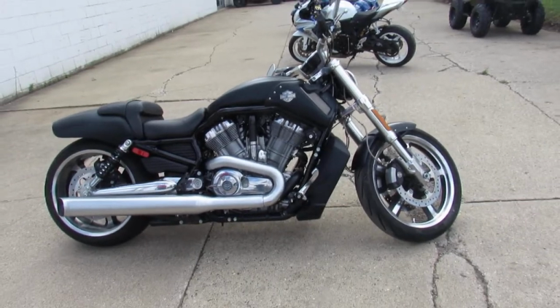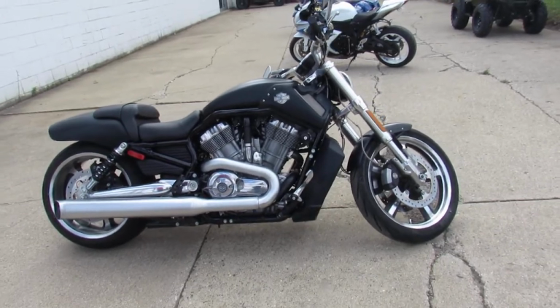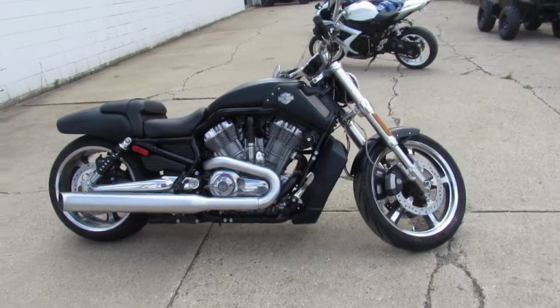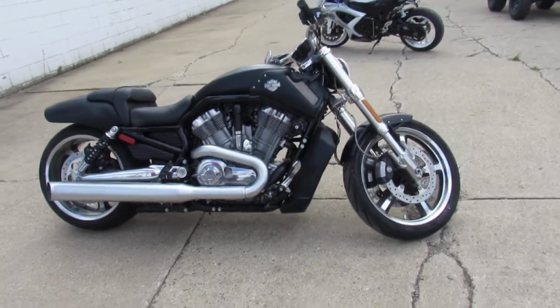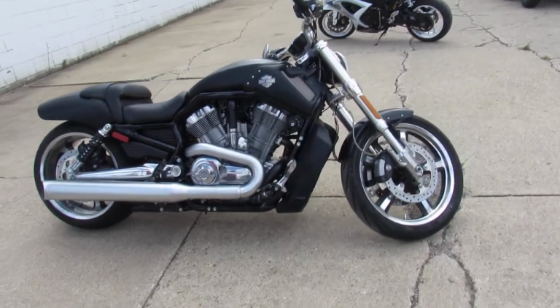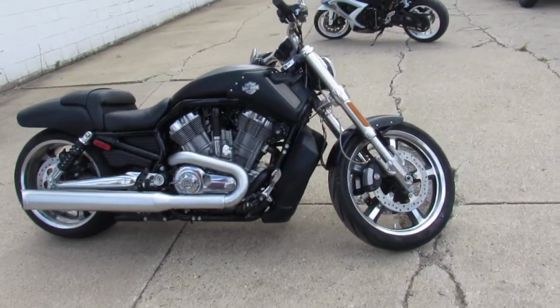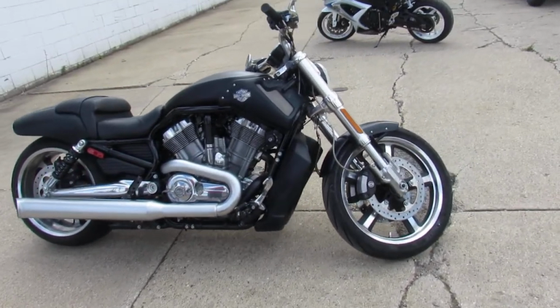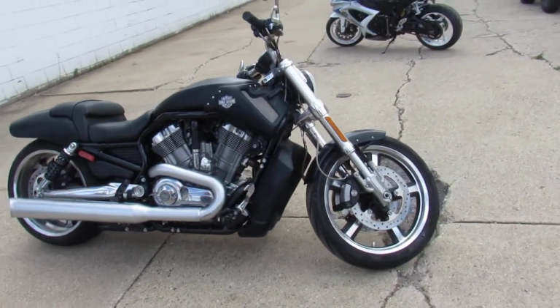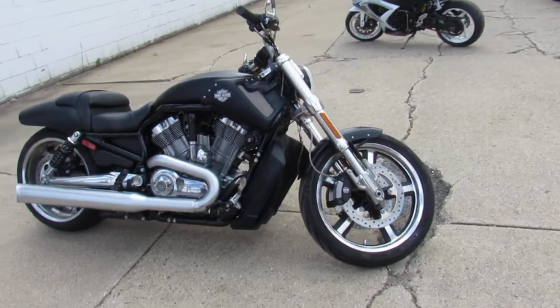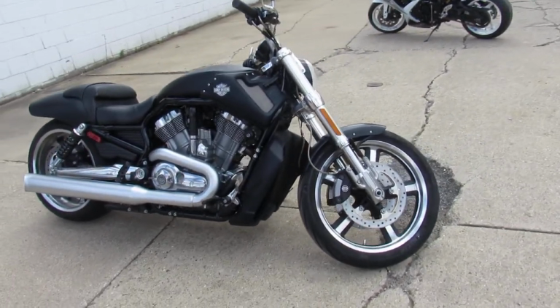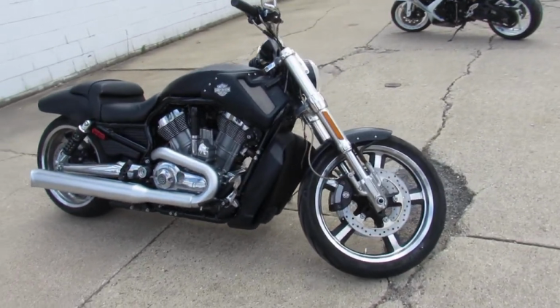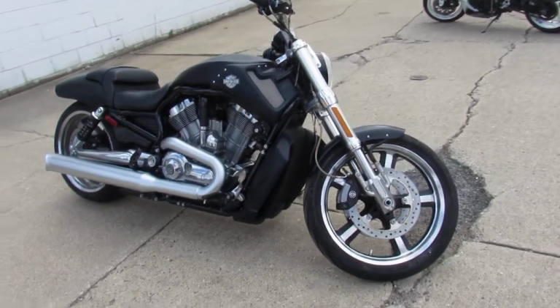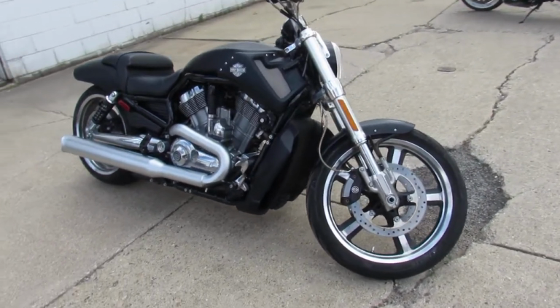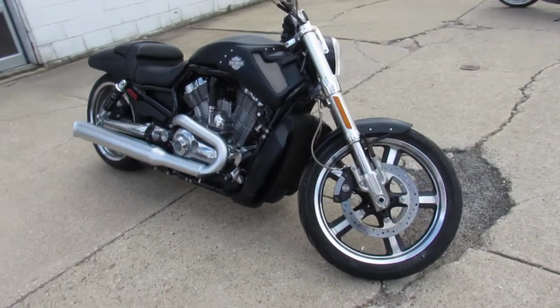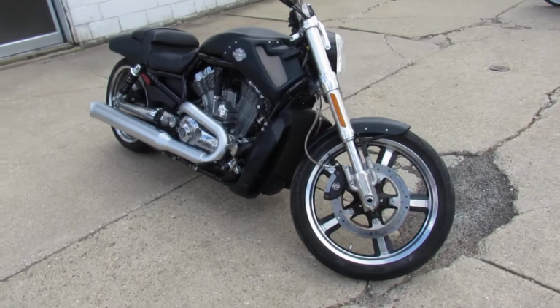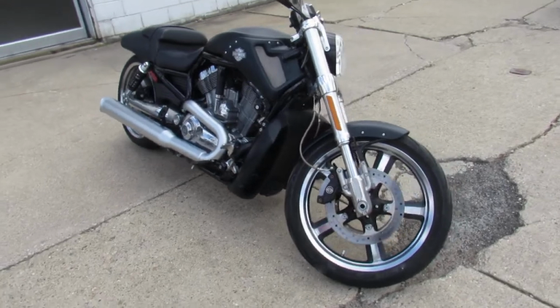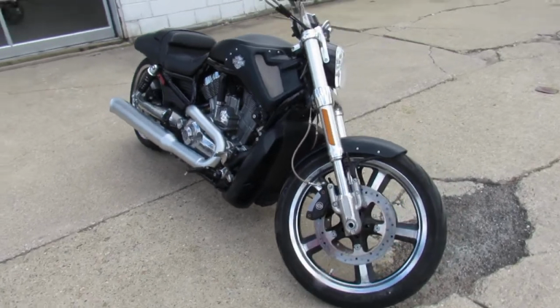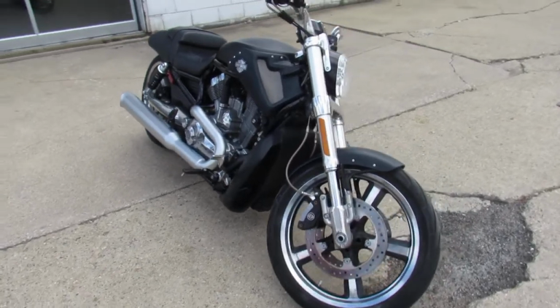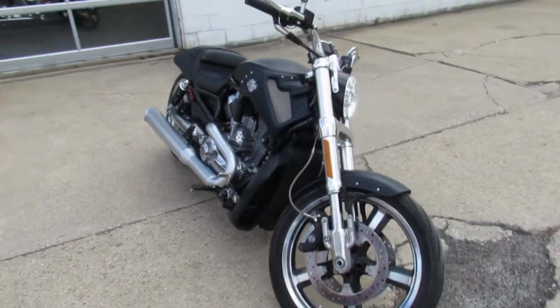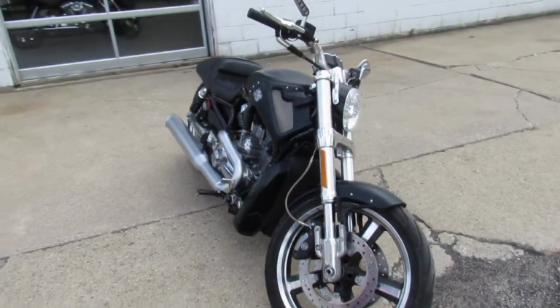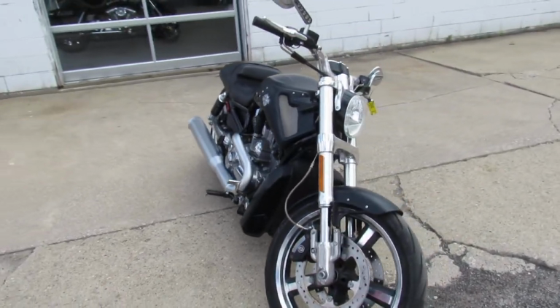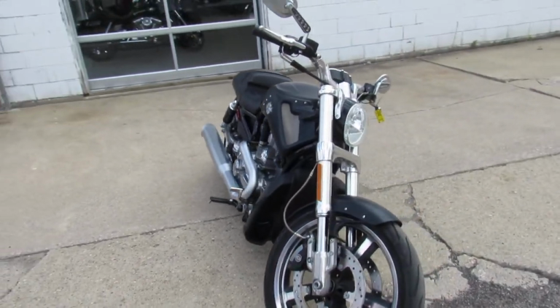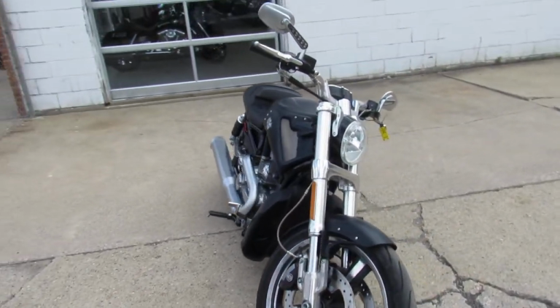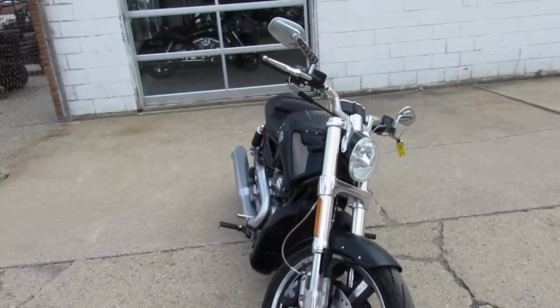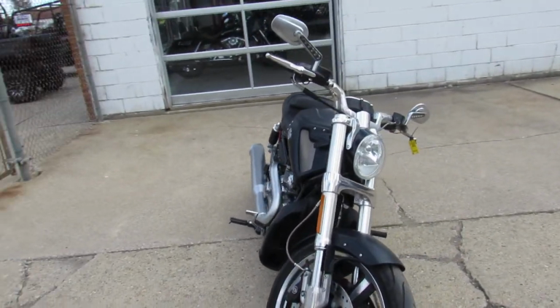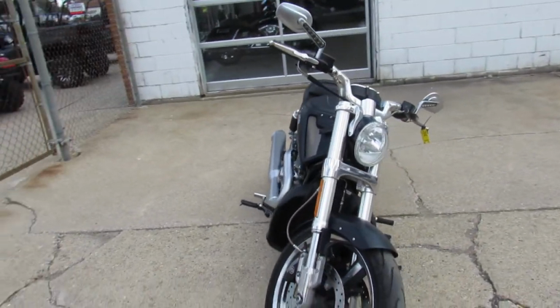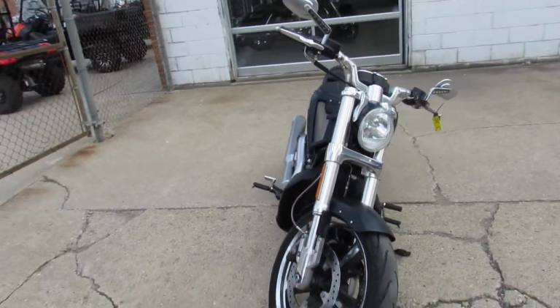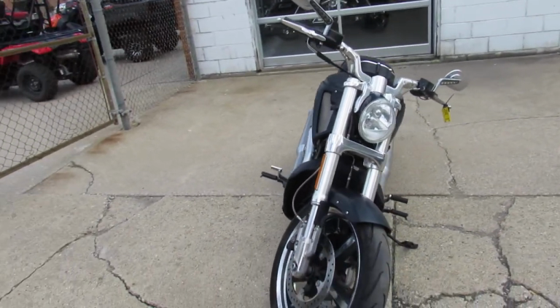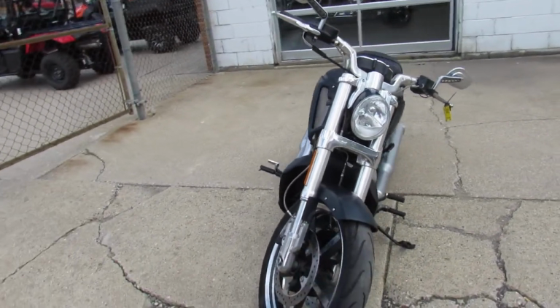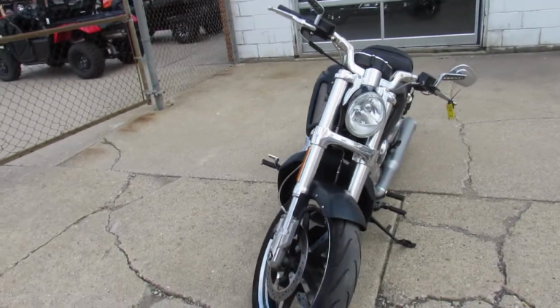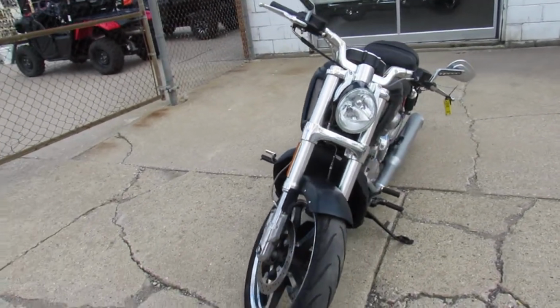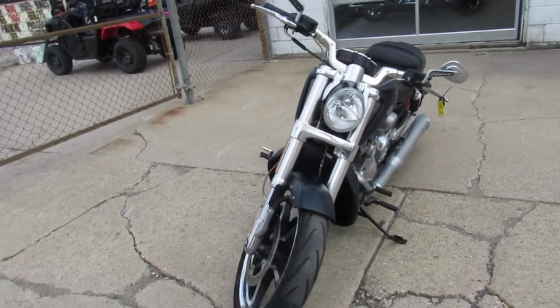Hey guys, it's ApprovalPowerSports.com here, doing some videos on the used Harleys we got in the showroom. We're getting quite a few of these V-Rods in — we got about 10 of them to choose from right now.